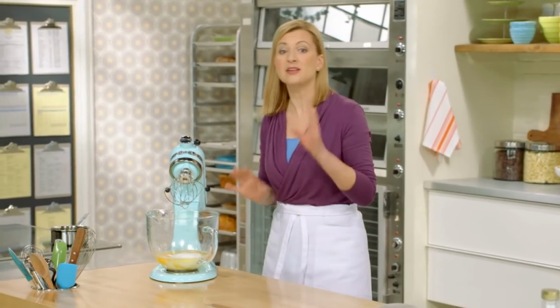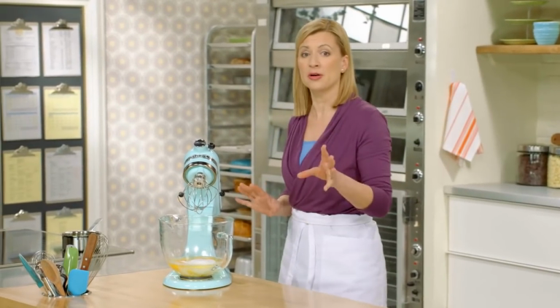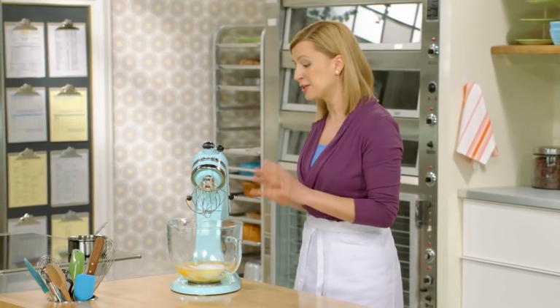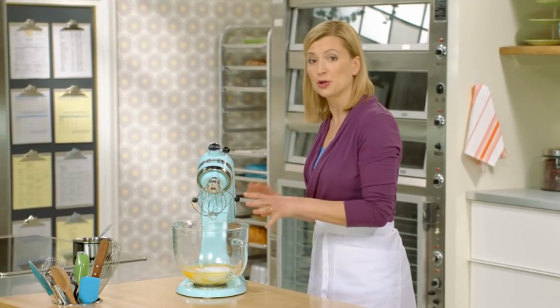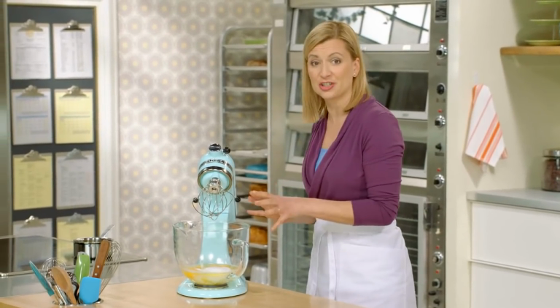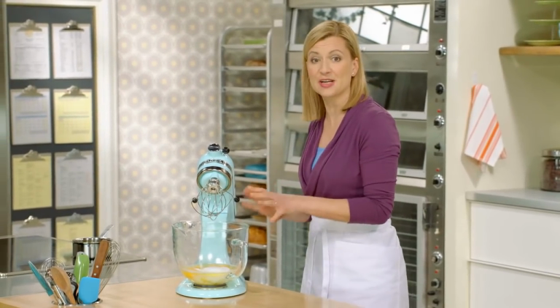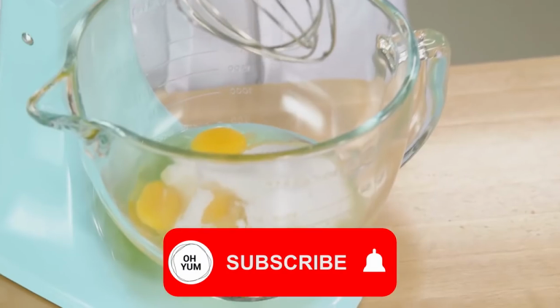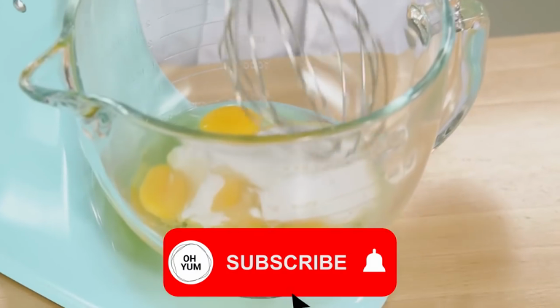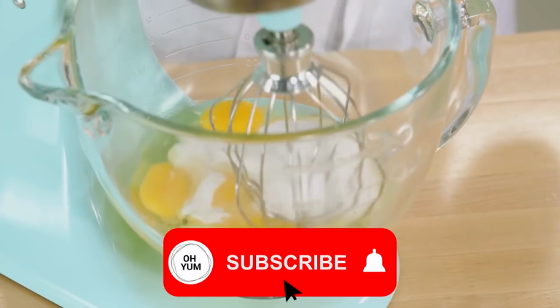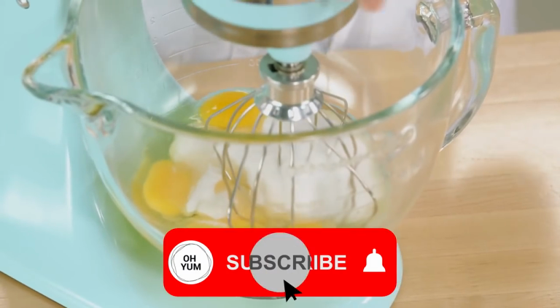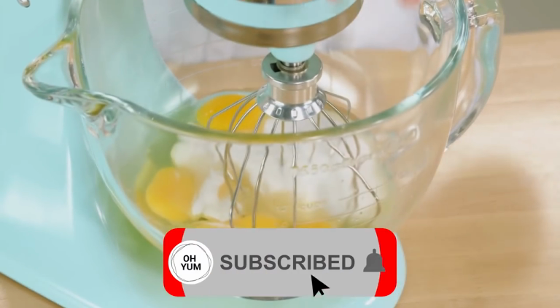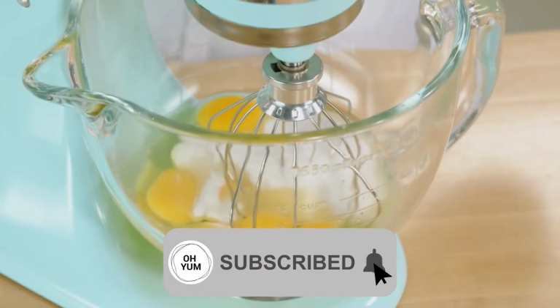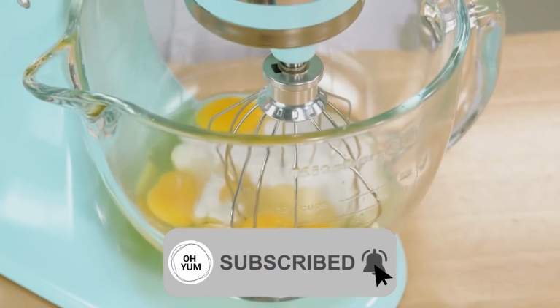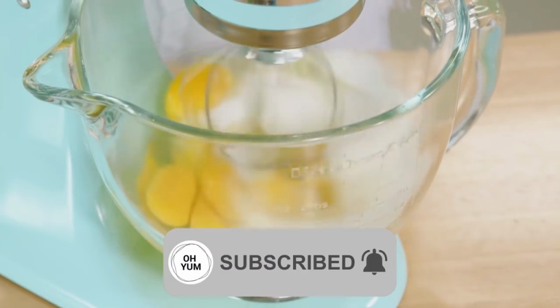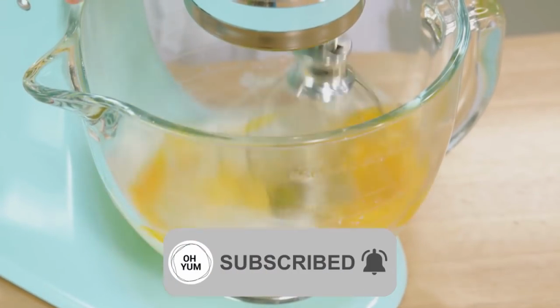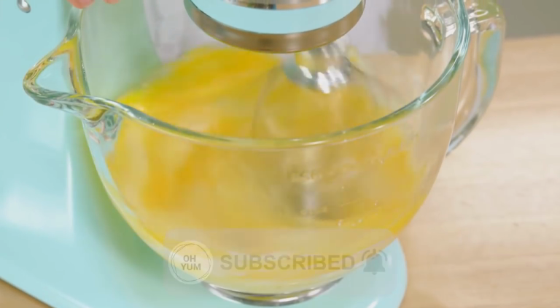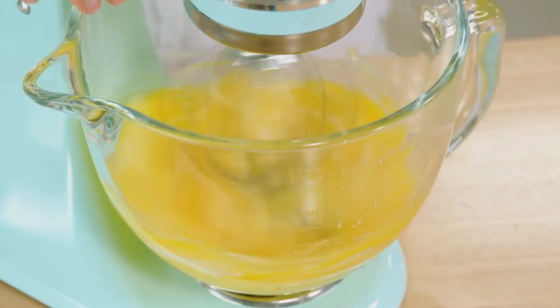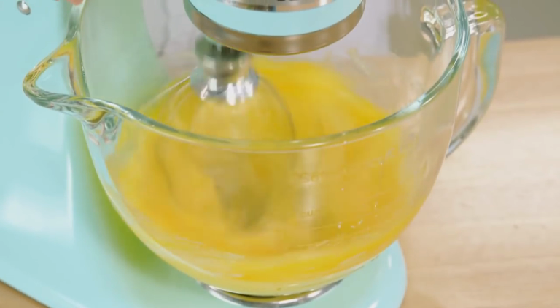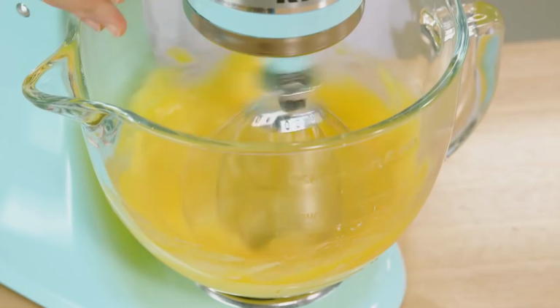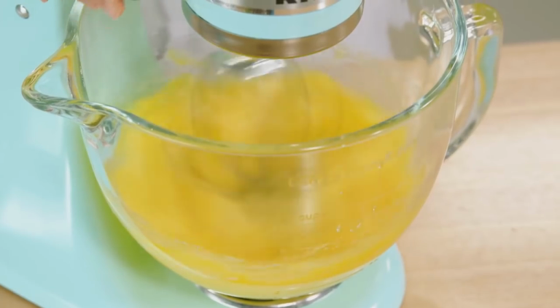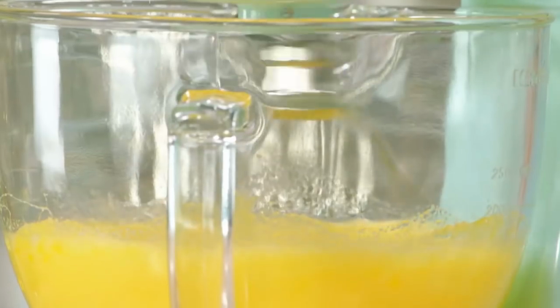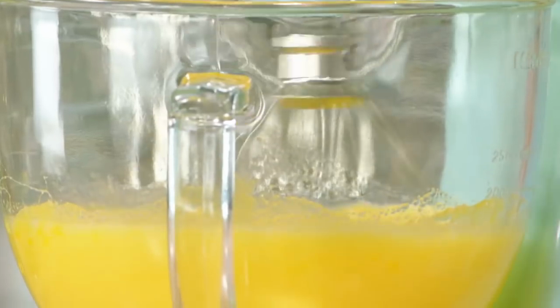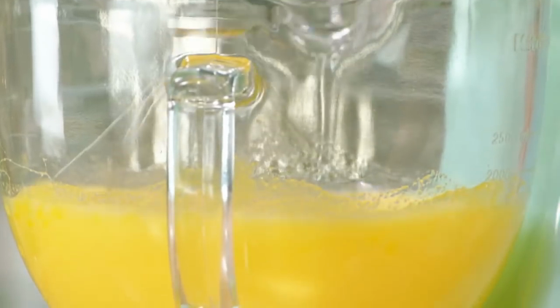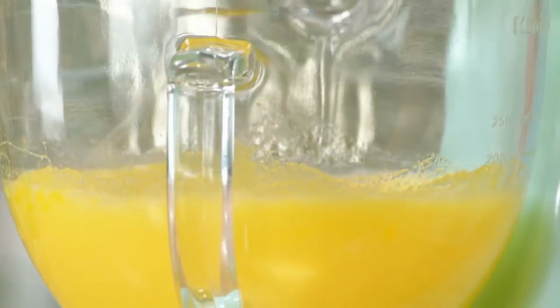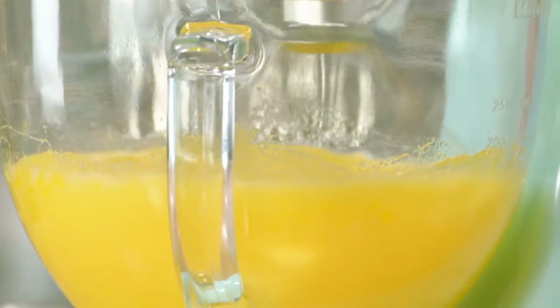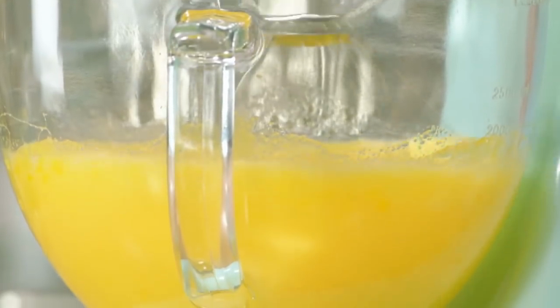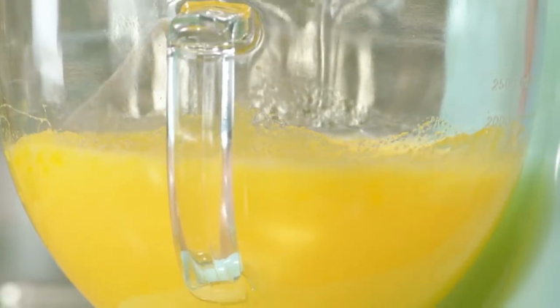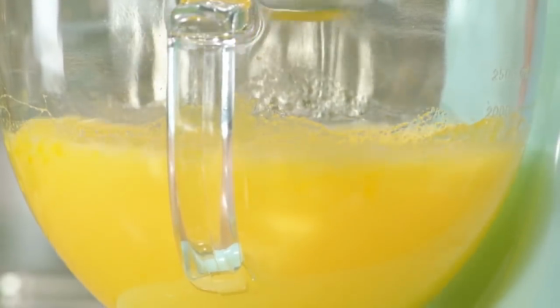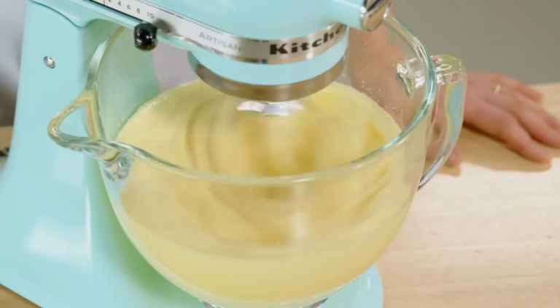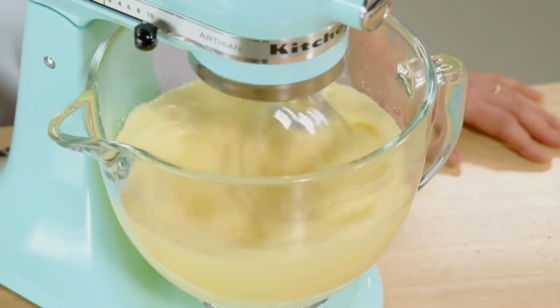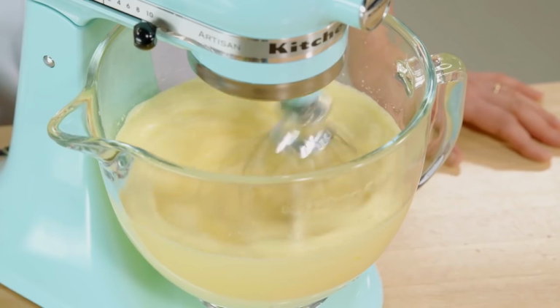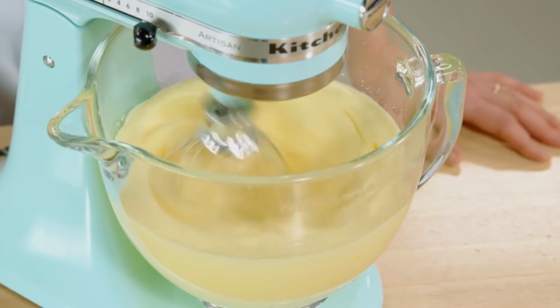It's important not to shortchange on the time for this, because the longer the eggs whip with the sugar, the better the volume you get, but also the finer the bubbles. And it's those fine bubbles that lend the sponge cake its perfect texture.